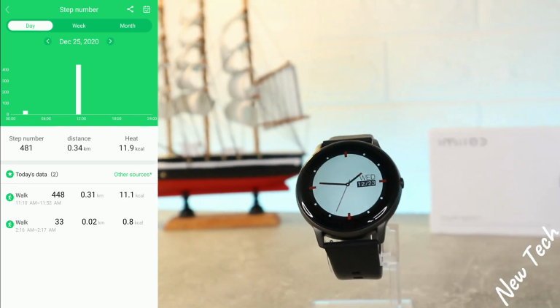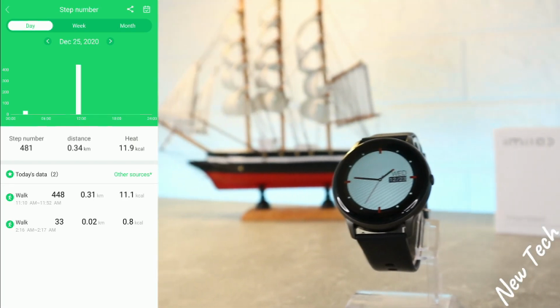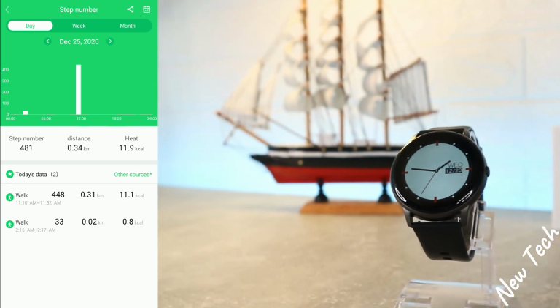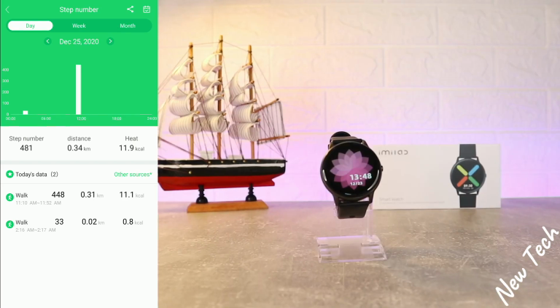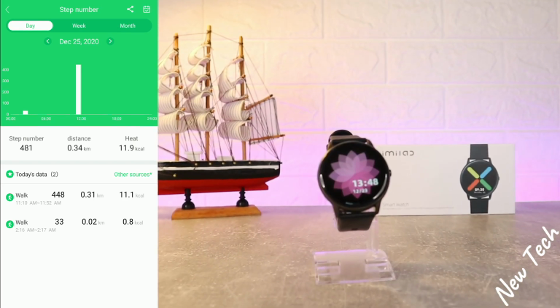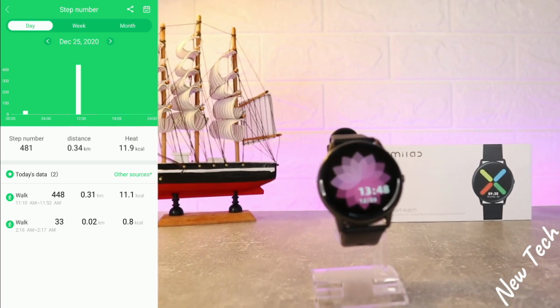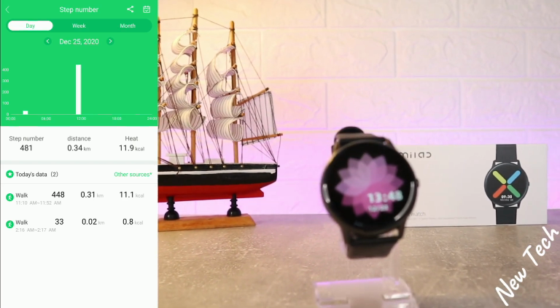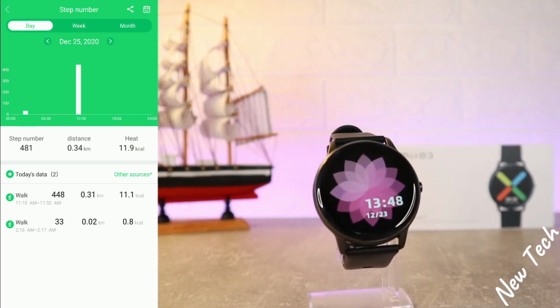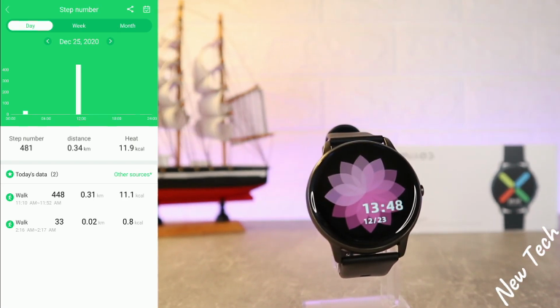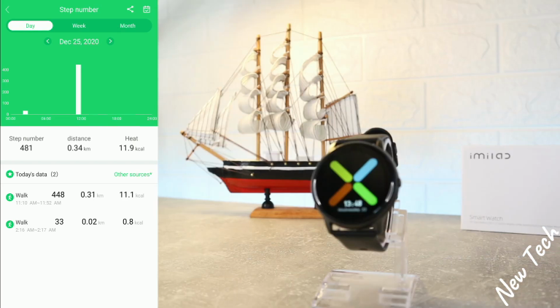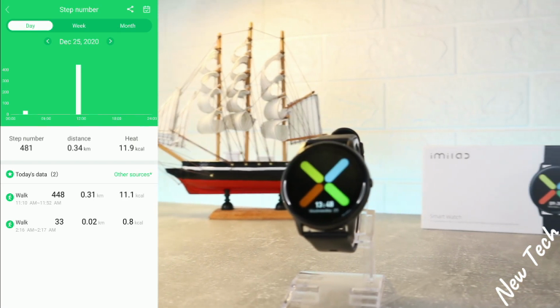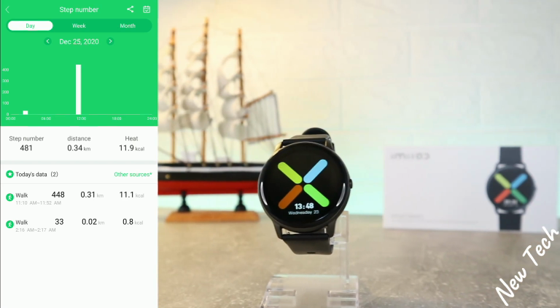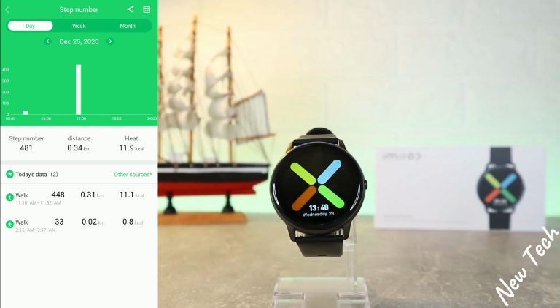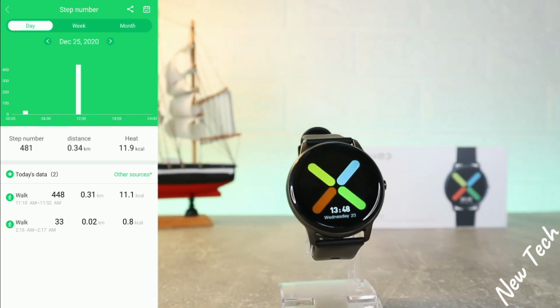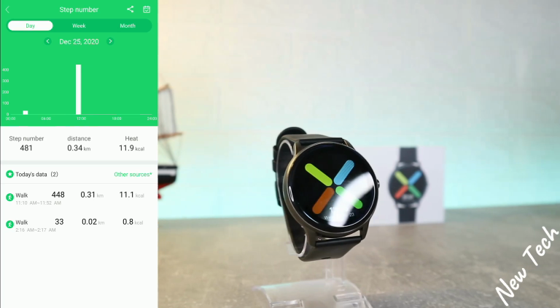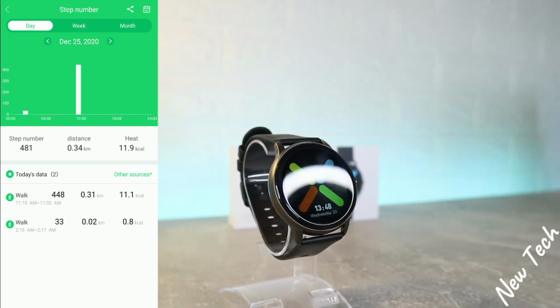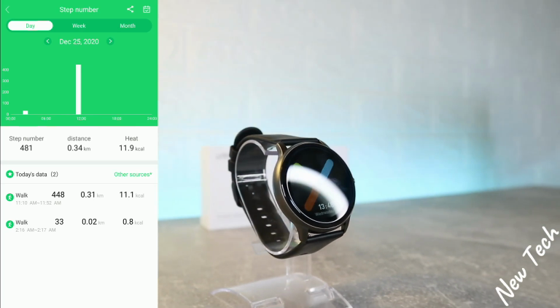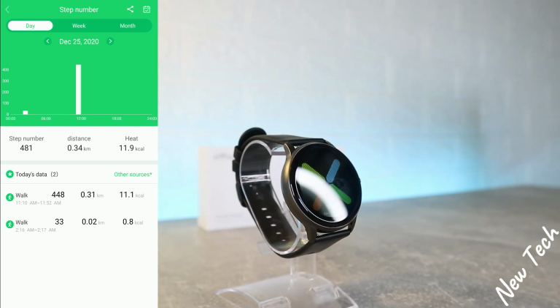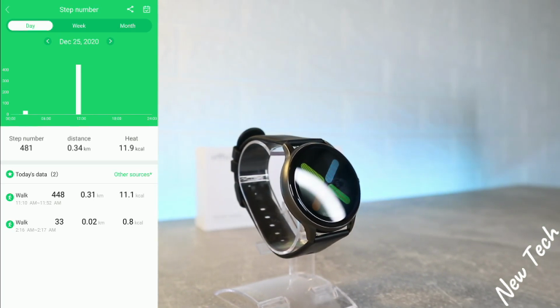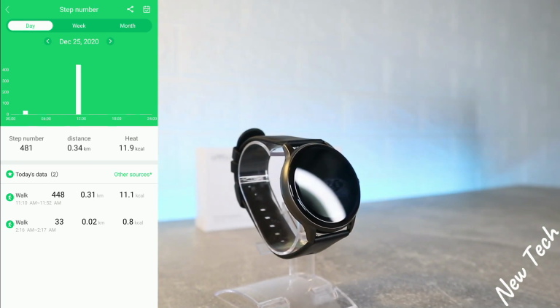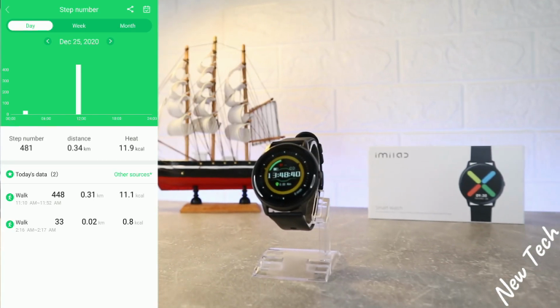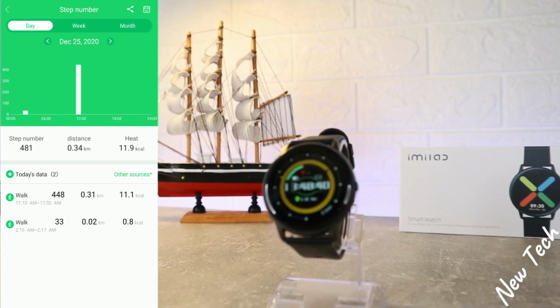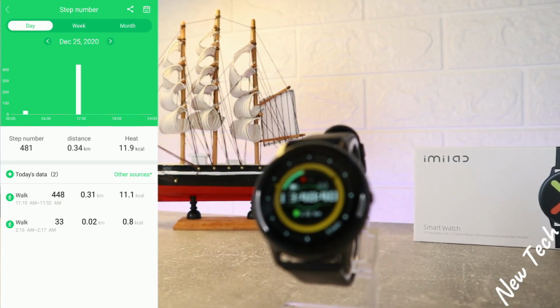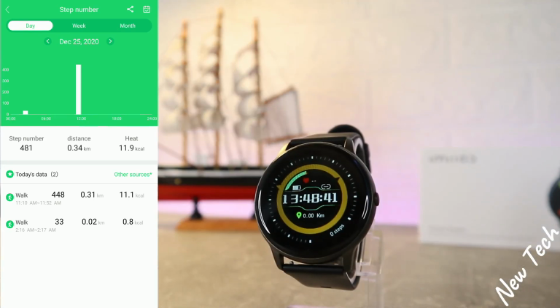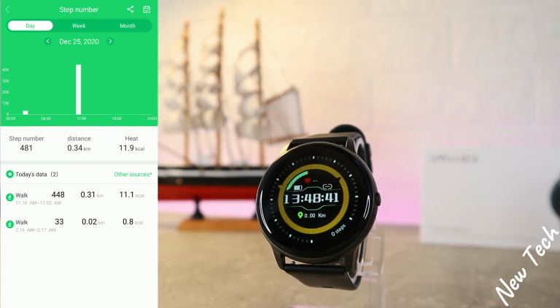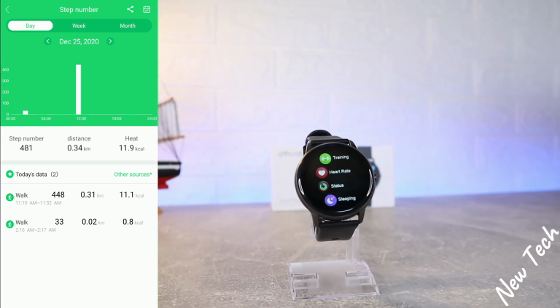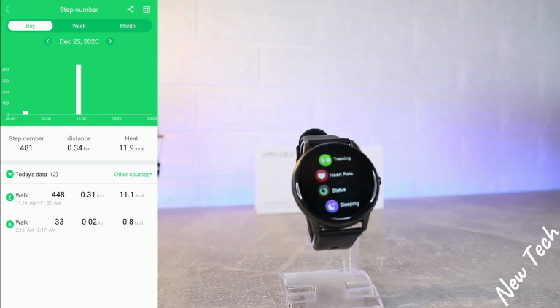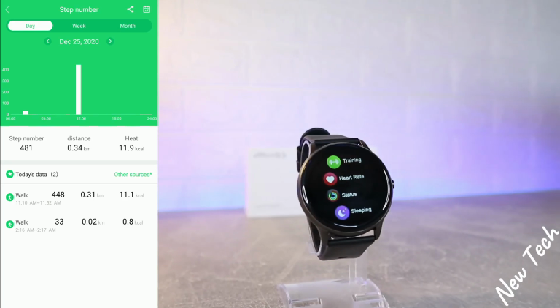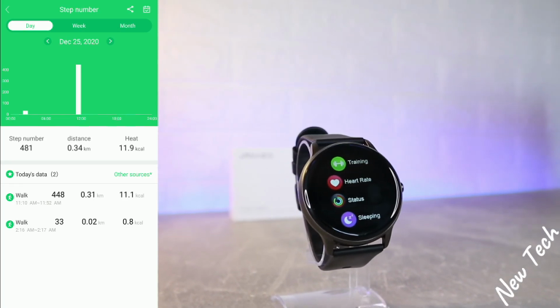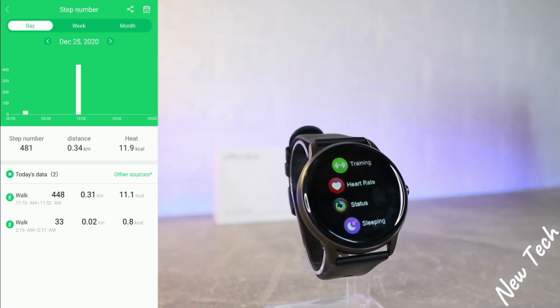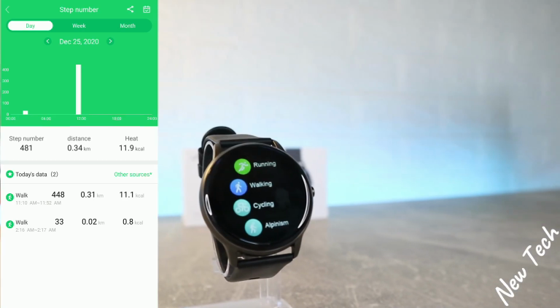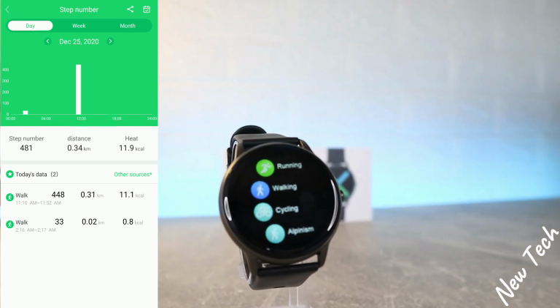After heart rate, we have sleep data by day, week, month, and year. You can see the statistics including average deep sleep and light sleep. On the second page, we have the sports section: running, outdoor walking, and riding.